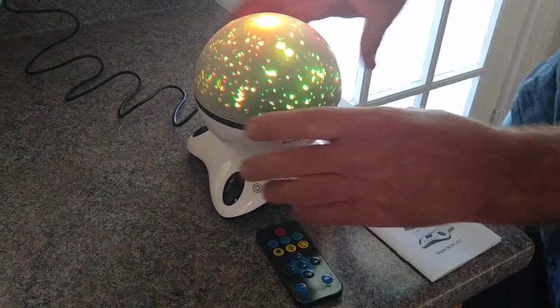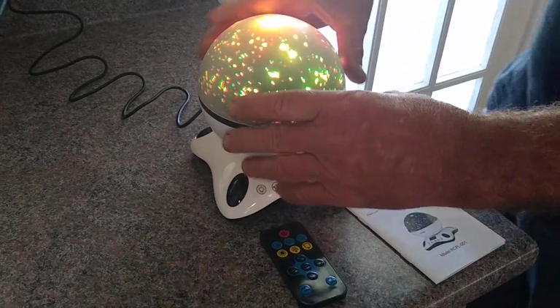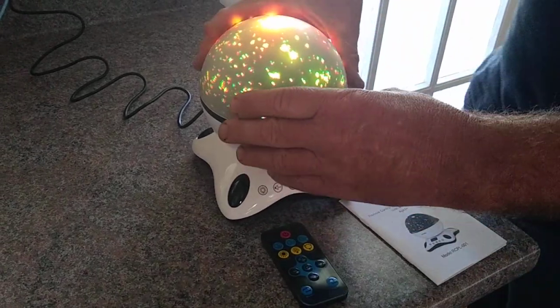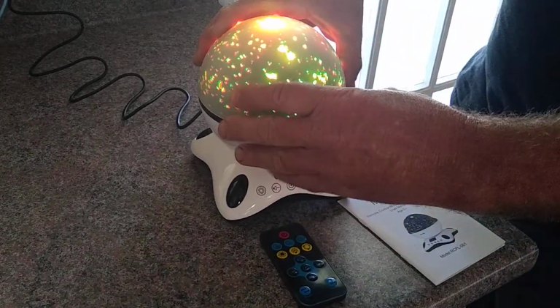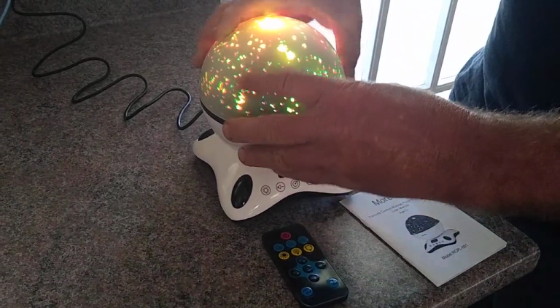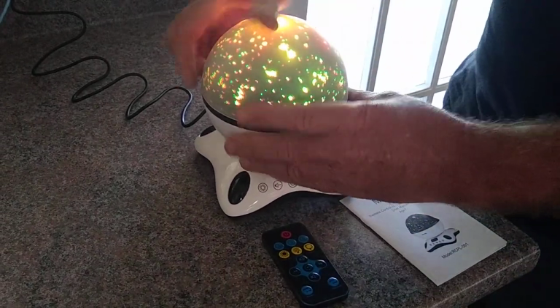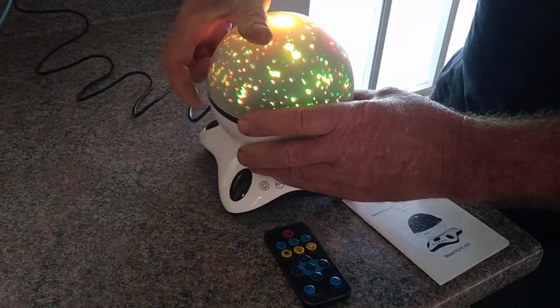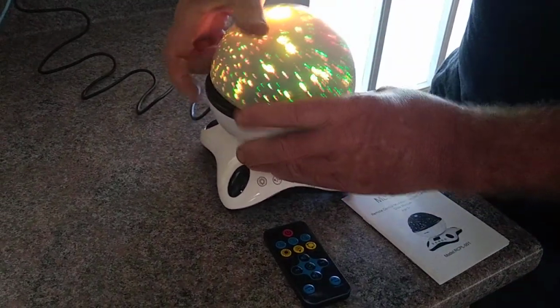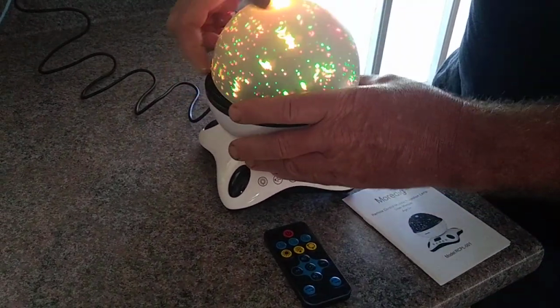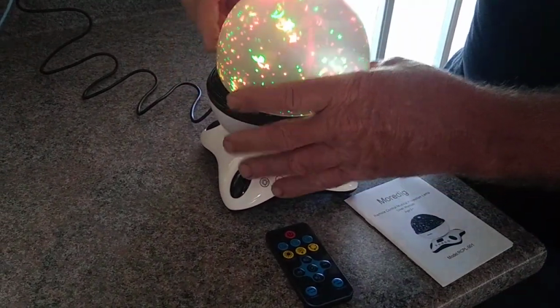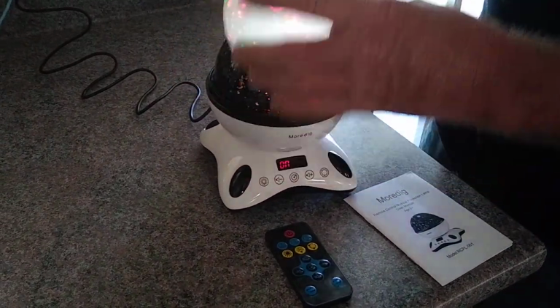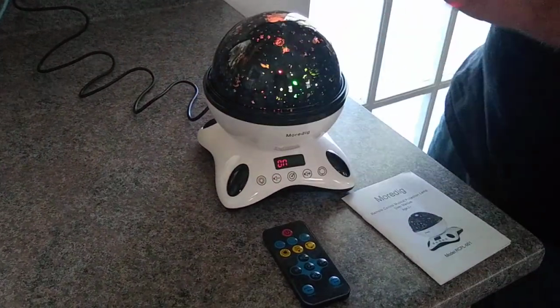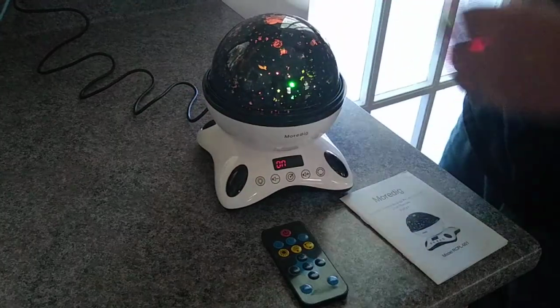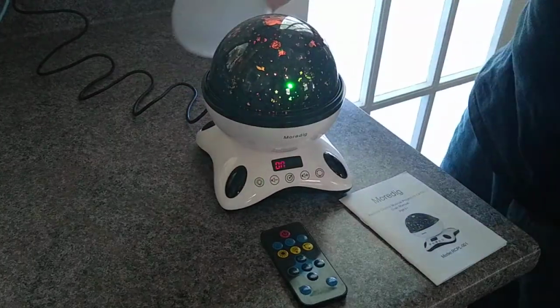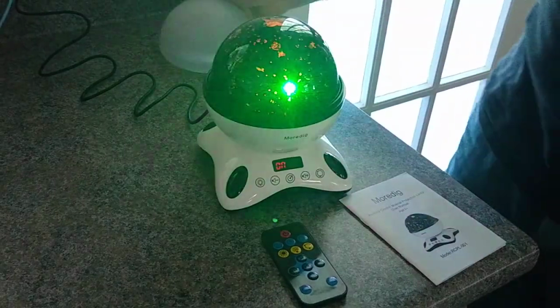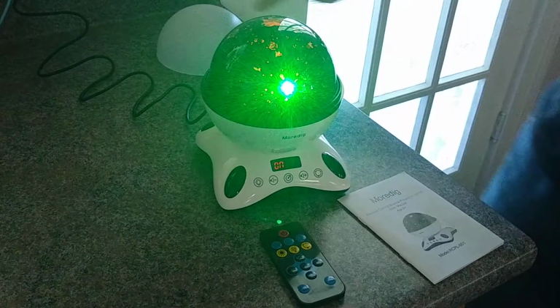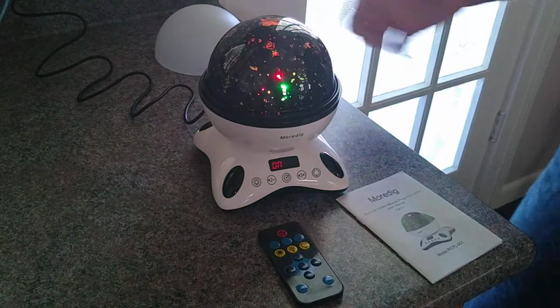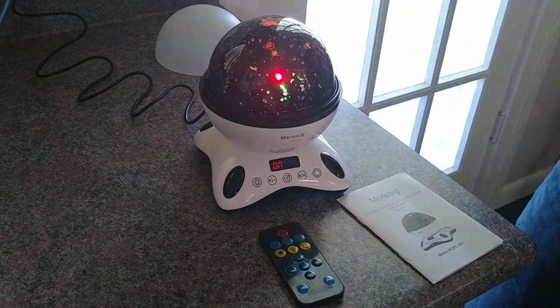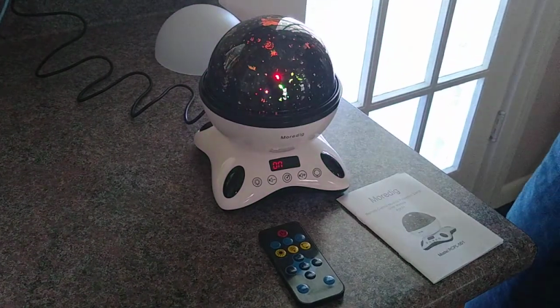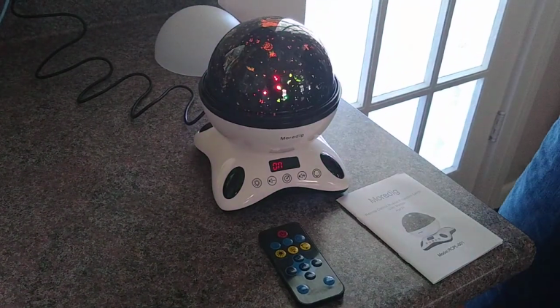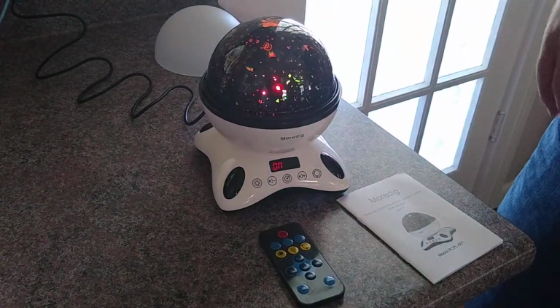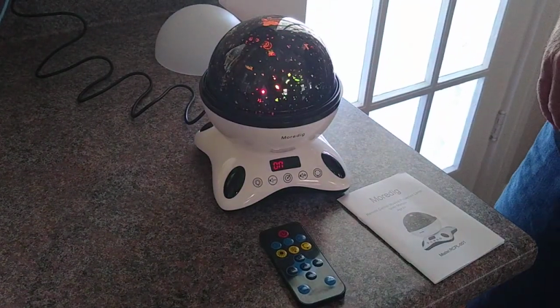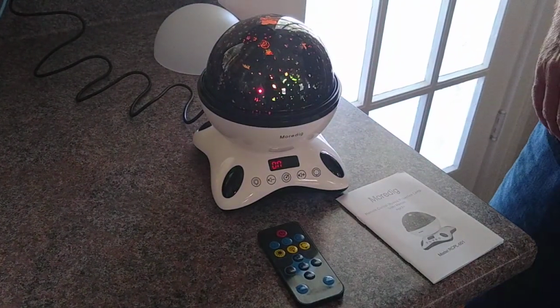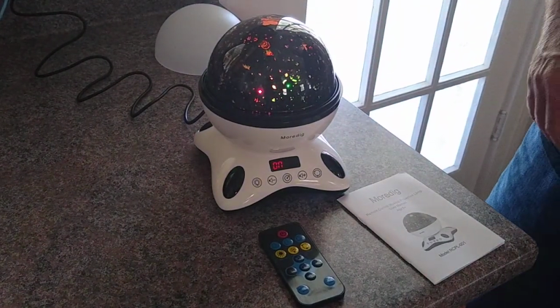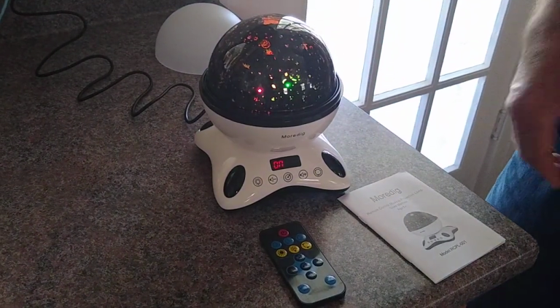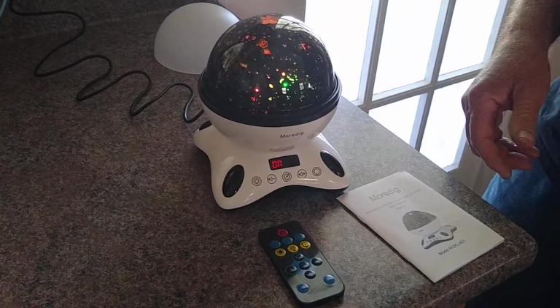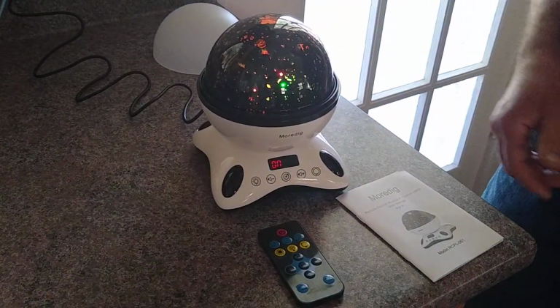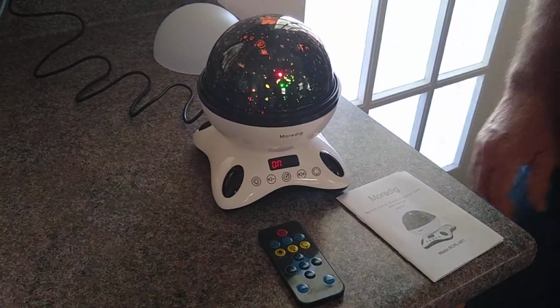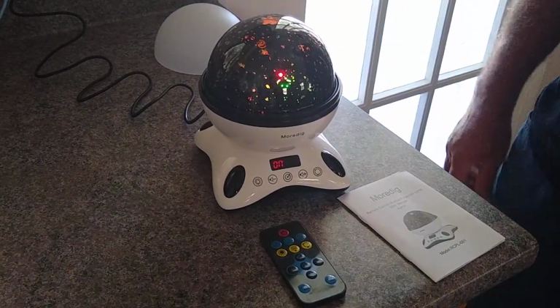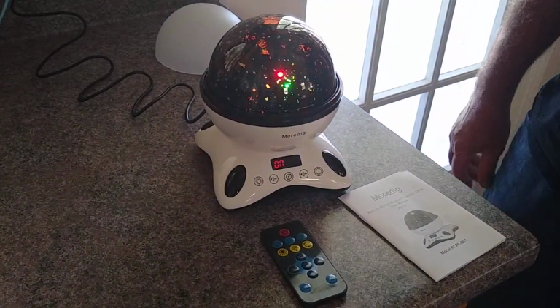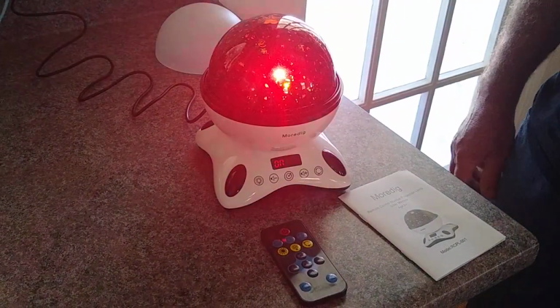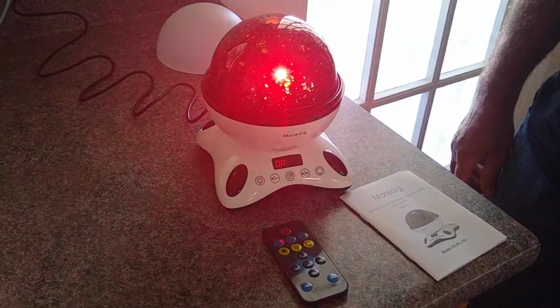And if you want it to project on the ceiling, you can take the globe off. Now it projects on the ceiling and fills the whole room with color. Great thing to help your kids go to sleep.